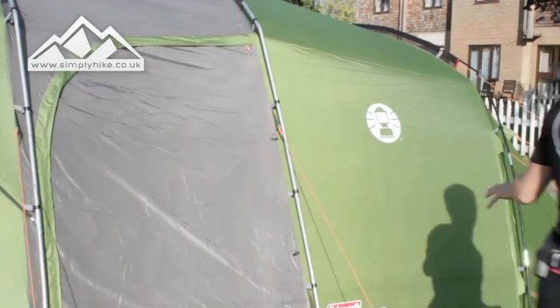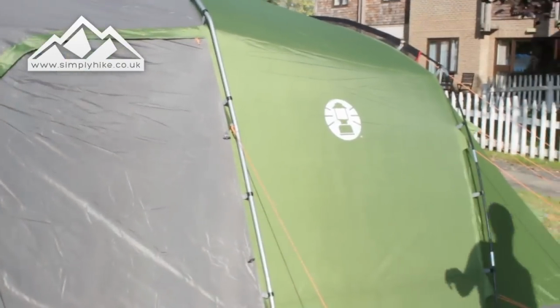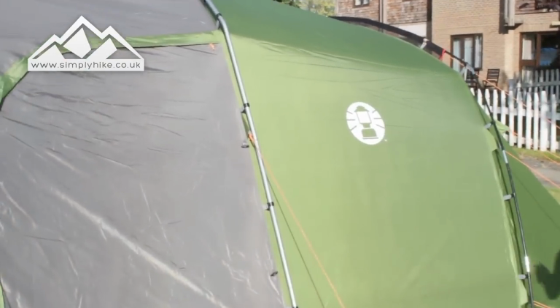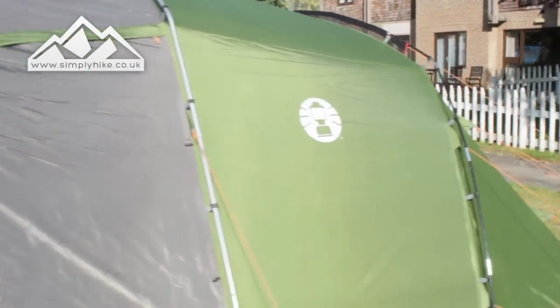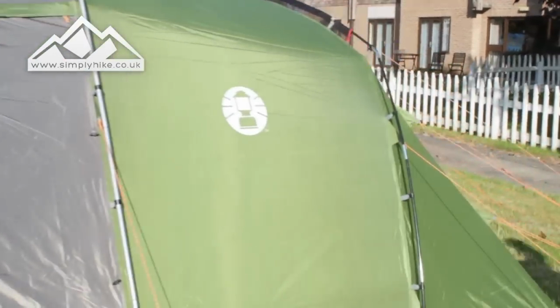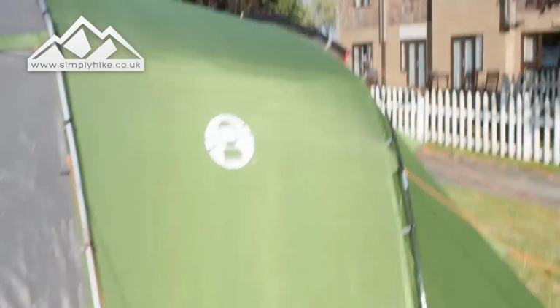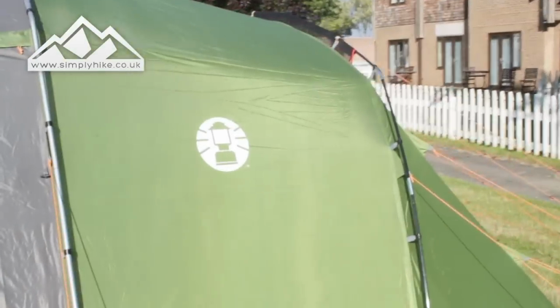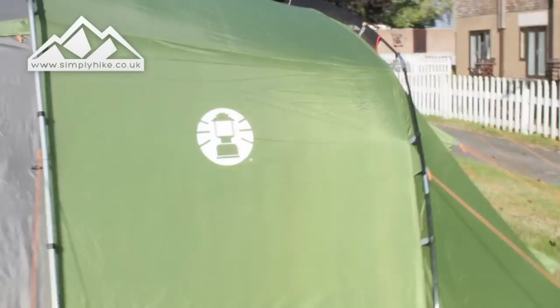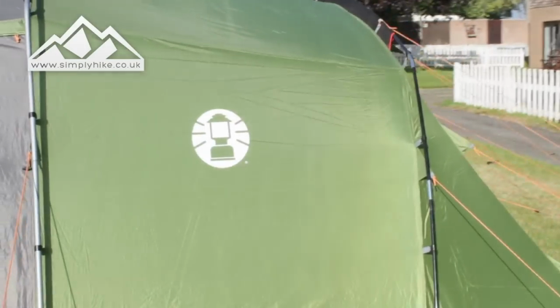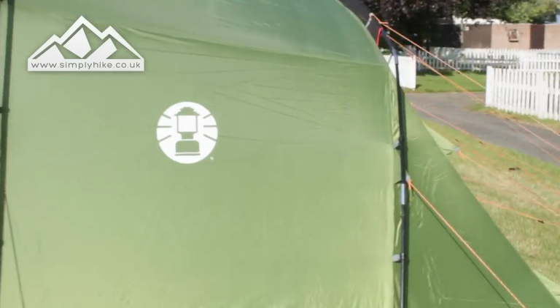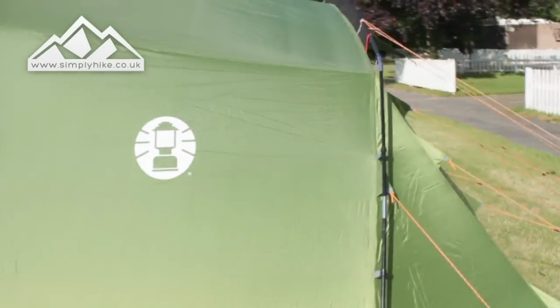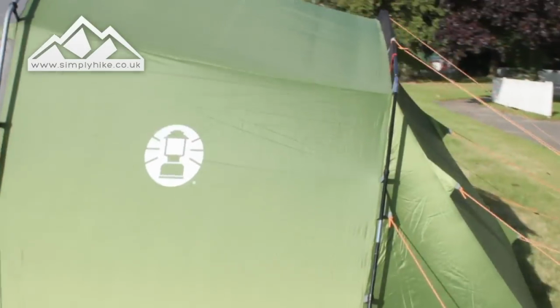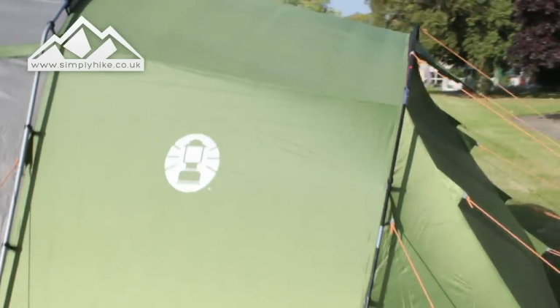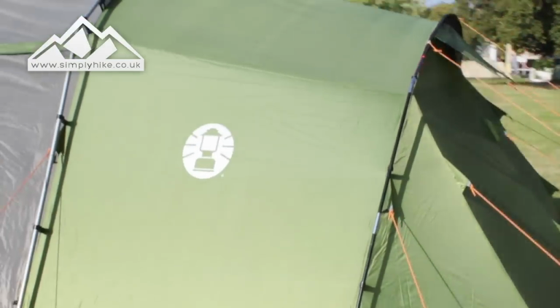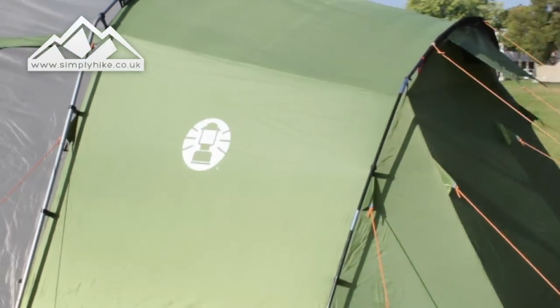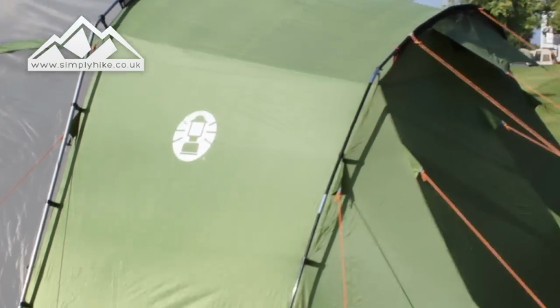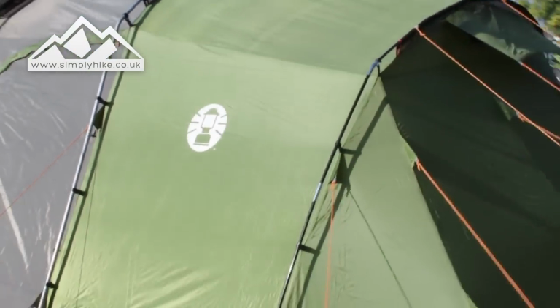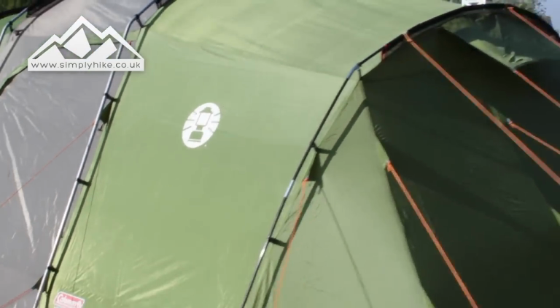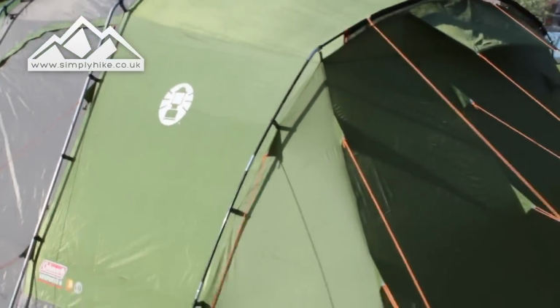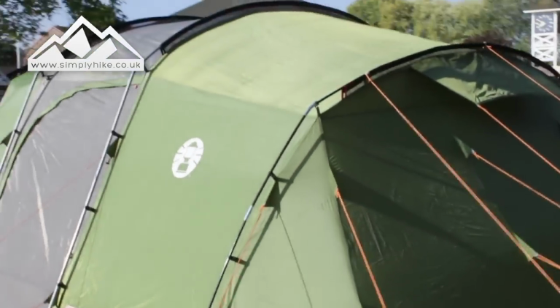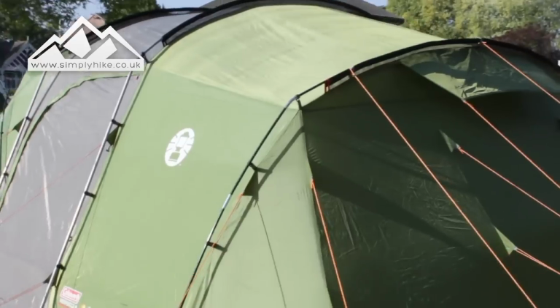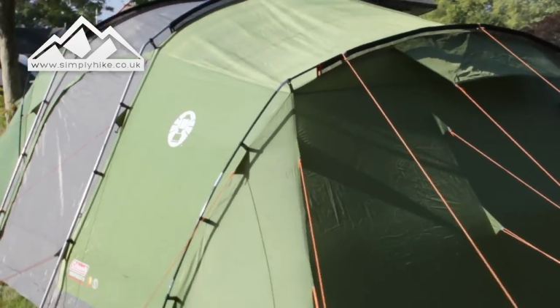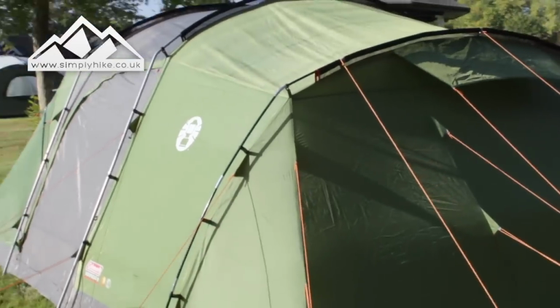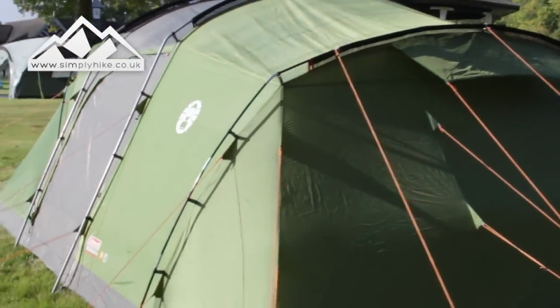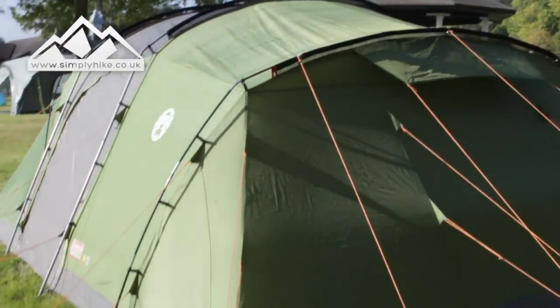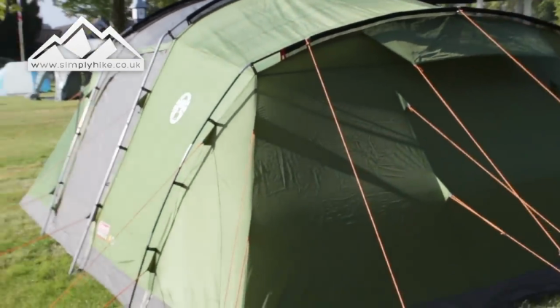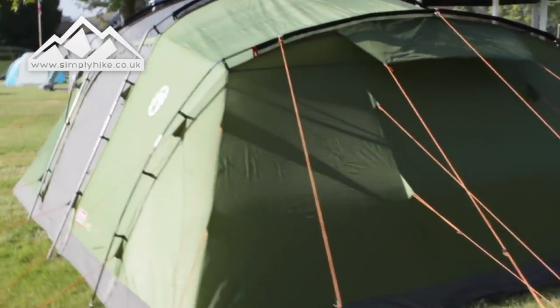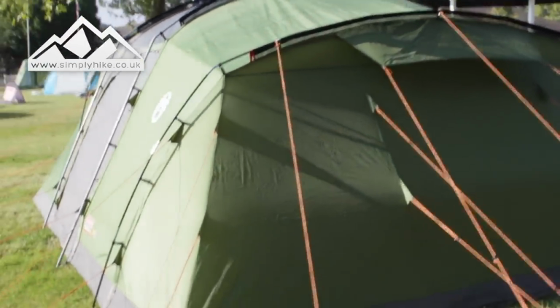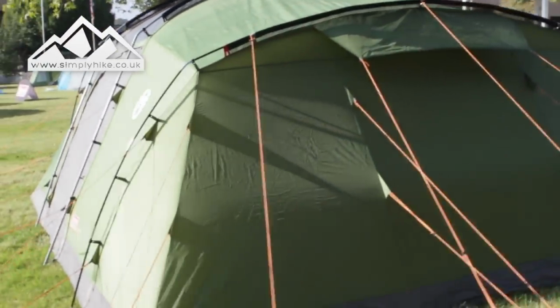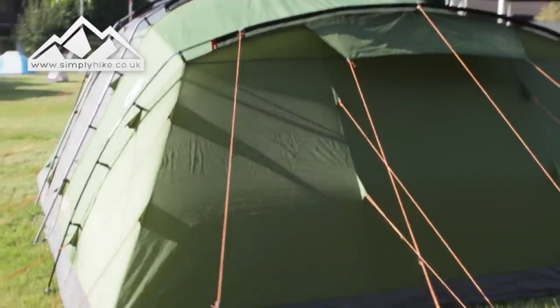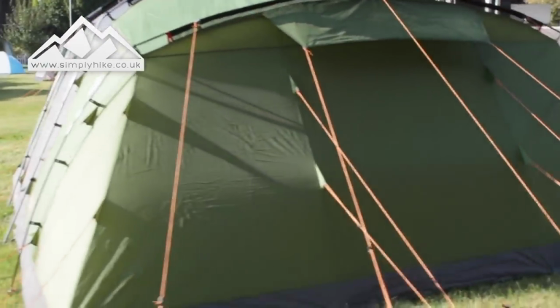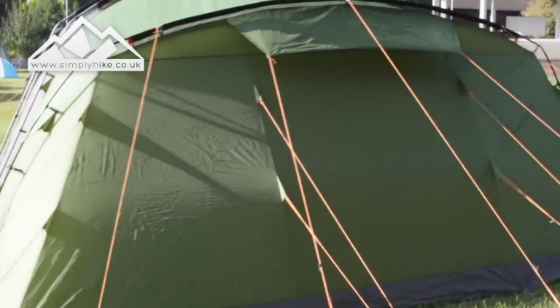The fly sheet itself has a 3,000 hydrostatic head, so if you're going to be family camping in Europe or the UK, as long as the tent is nice and taut you shouldn't have any issues with waterproofing. Because it's a tunnel tent you really have to make sure that you keep it nice and taut and rigid.